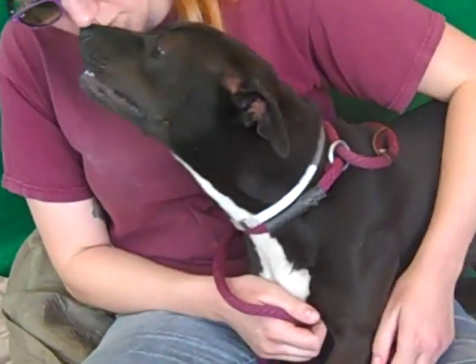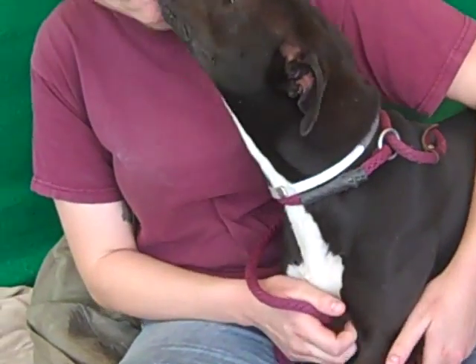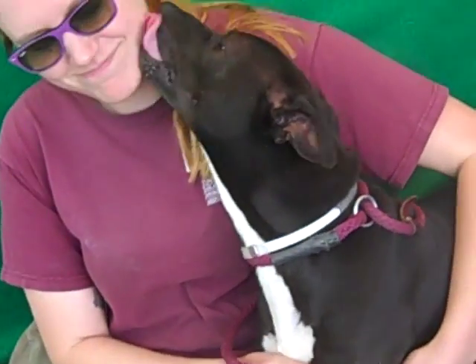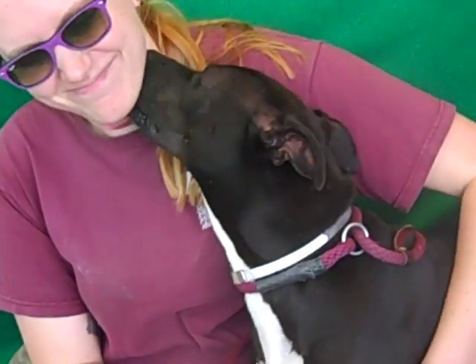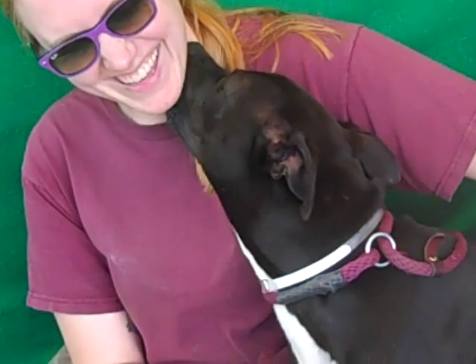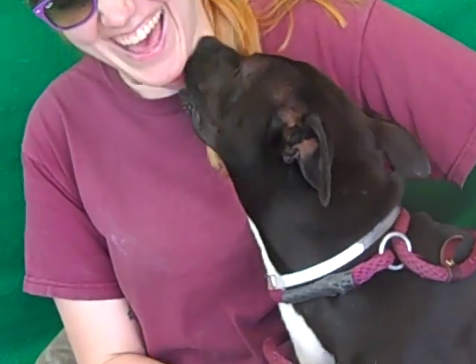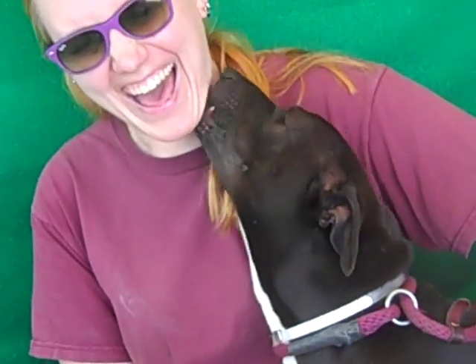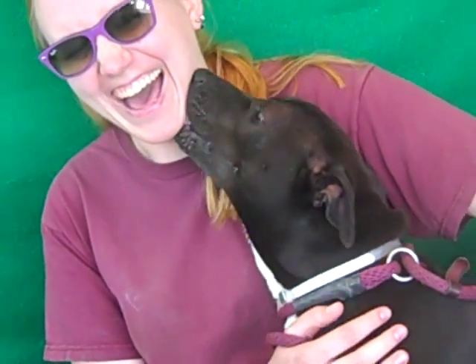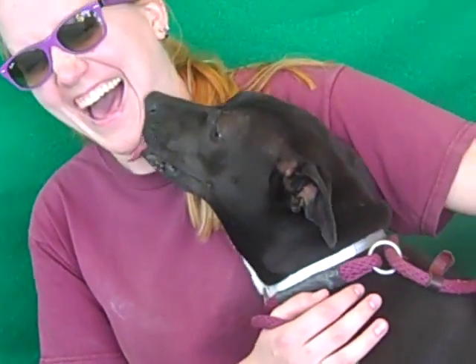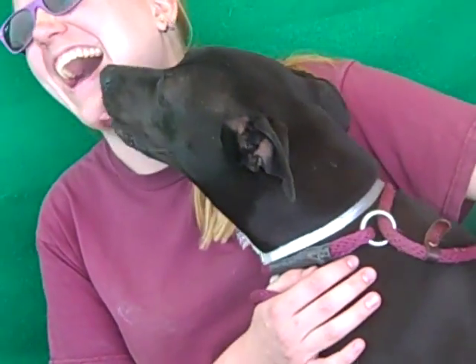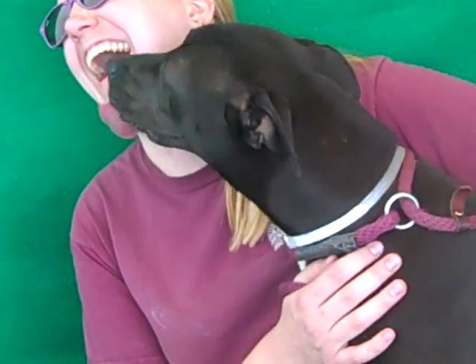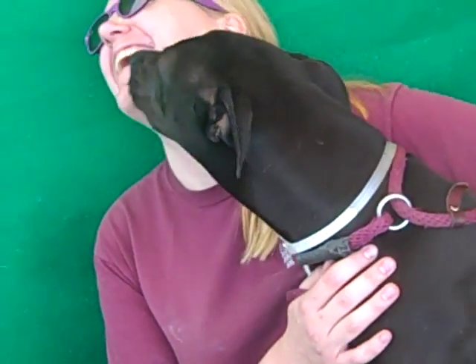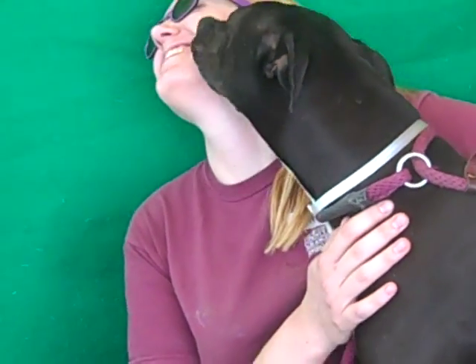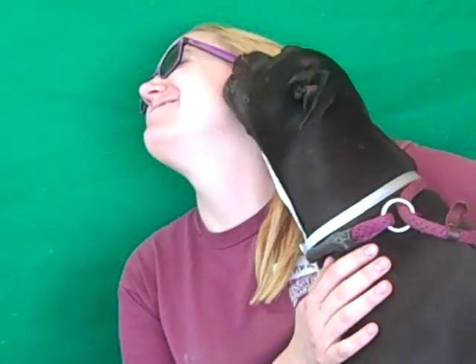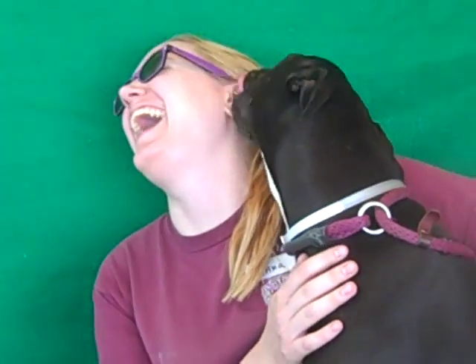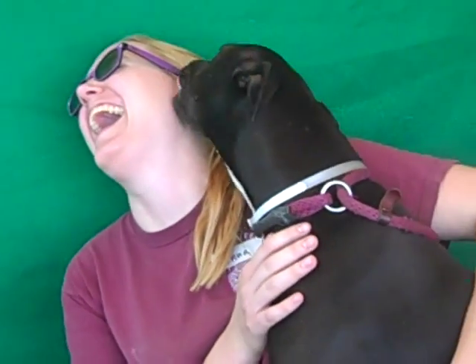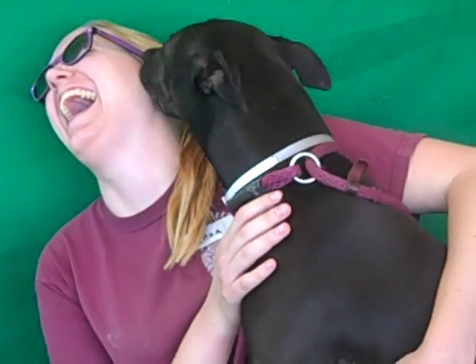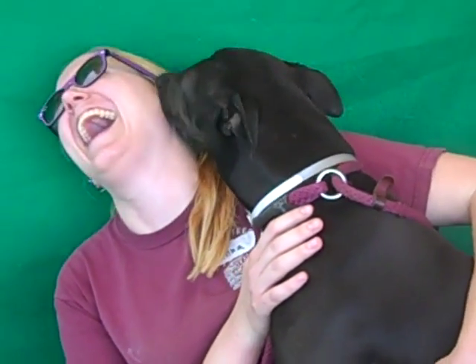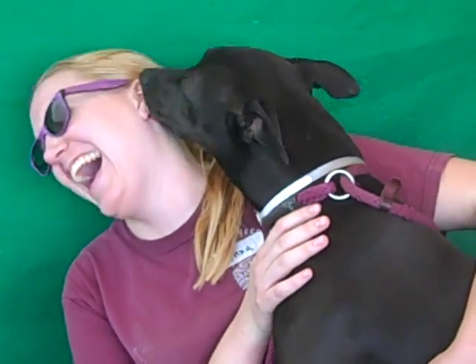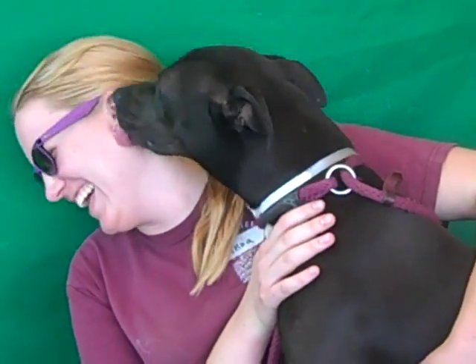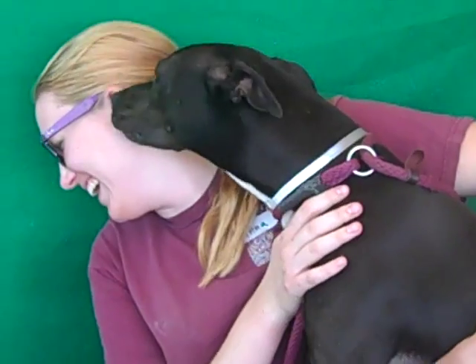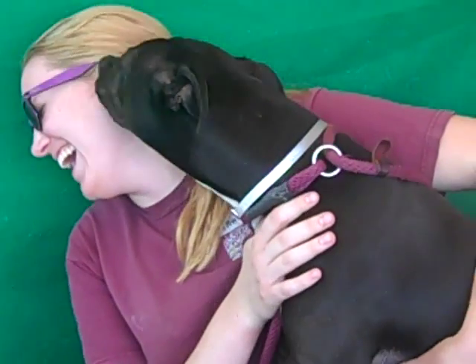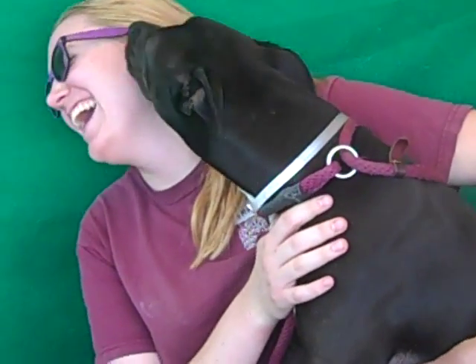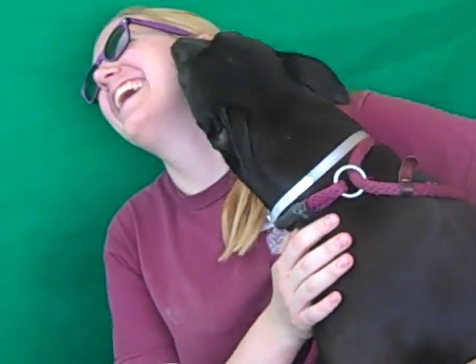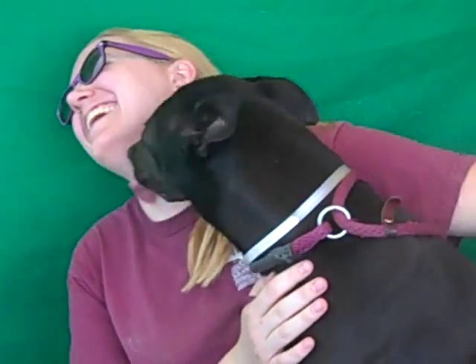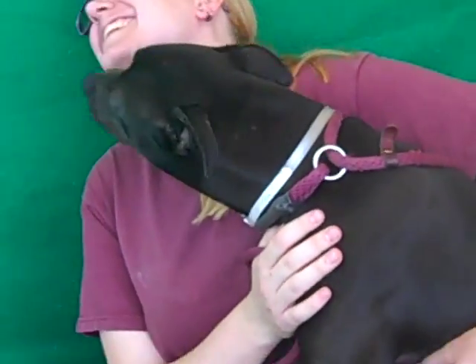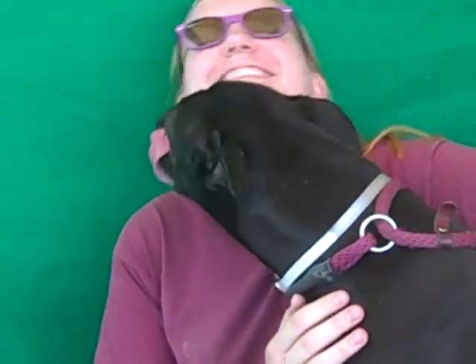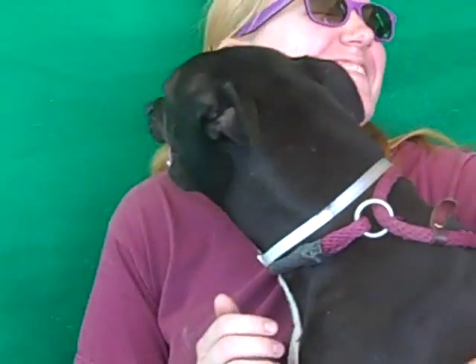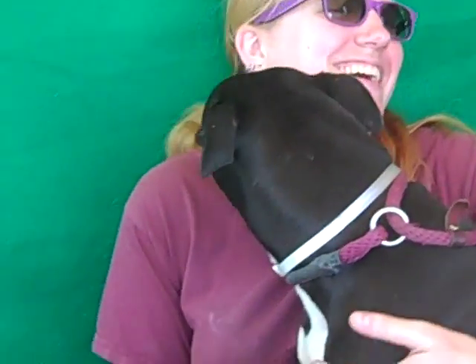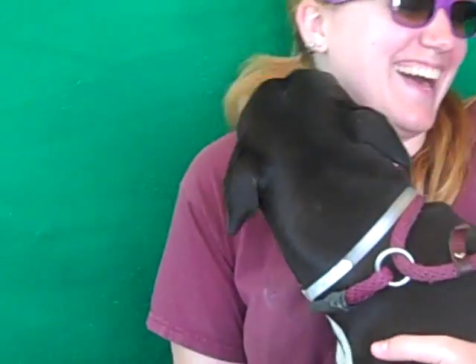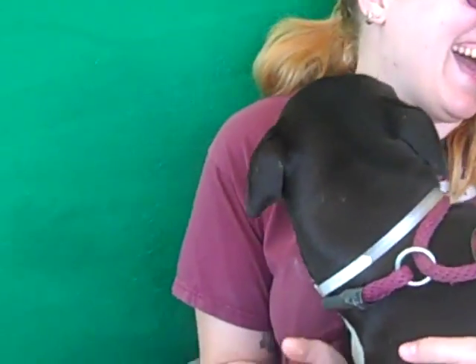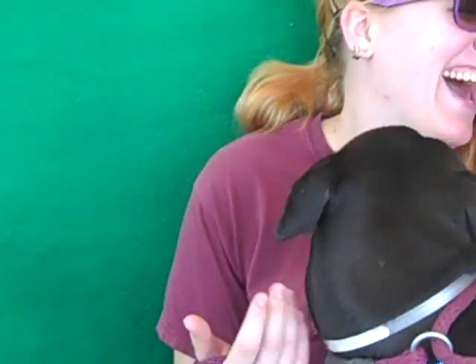Make her yours. She is going to bond with you and have a wonderful time with you and your family. Come and meet Precious, because she is Precious. Hey, sweetheart.